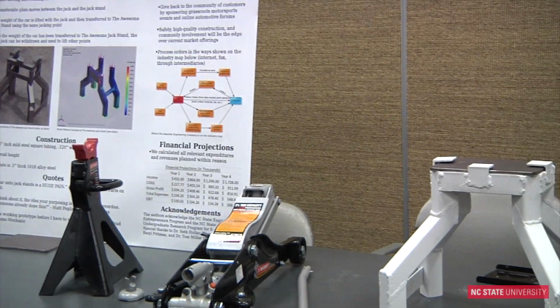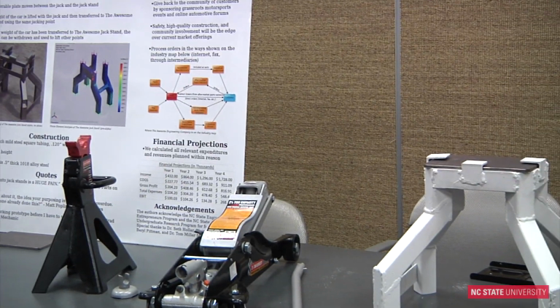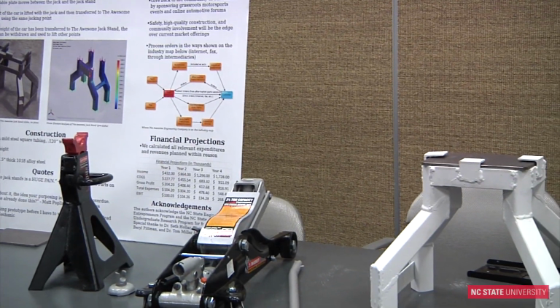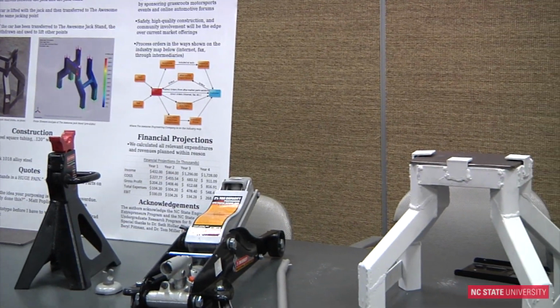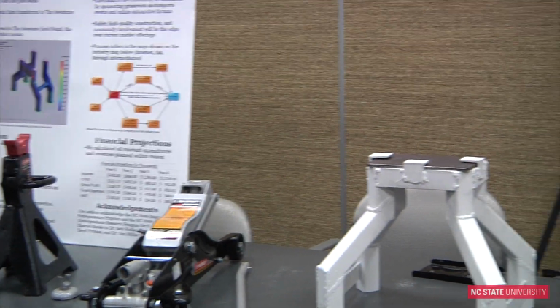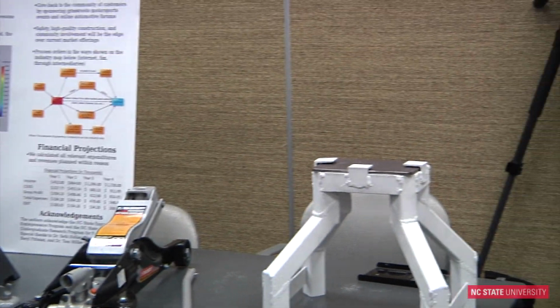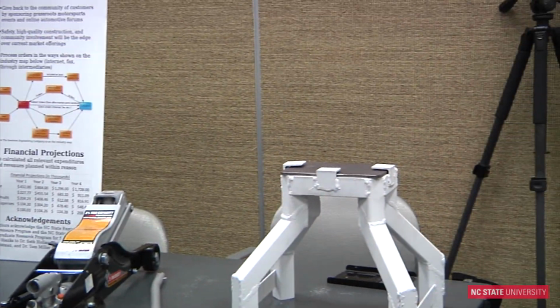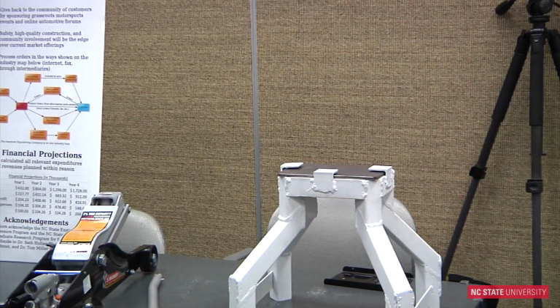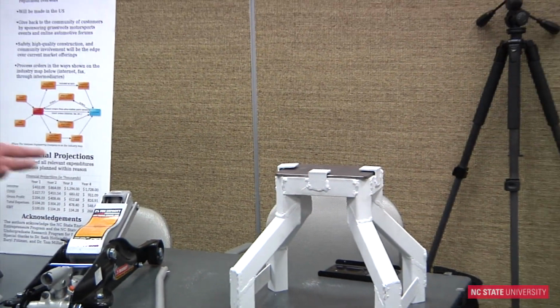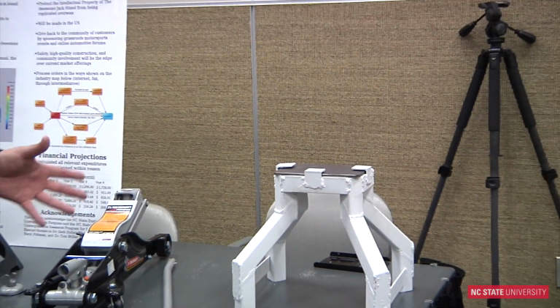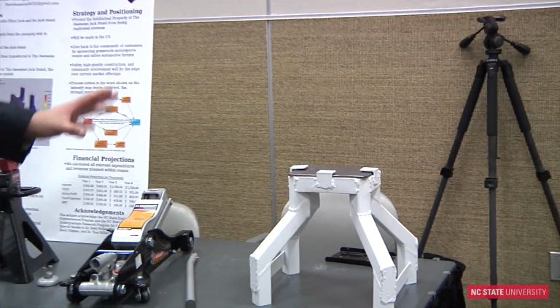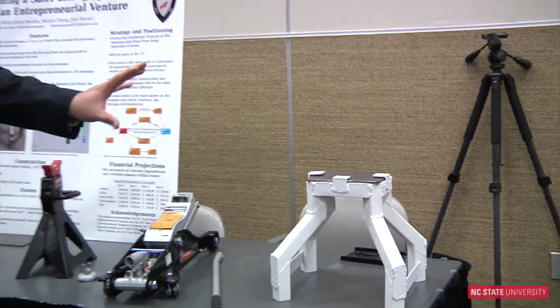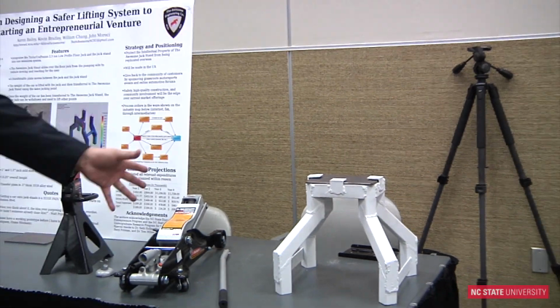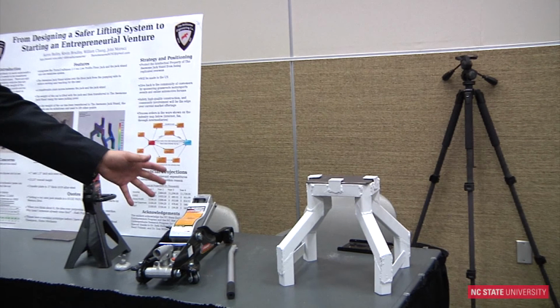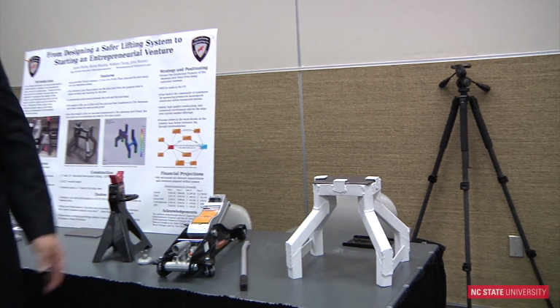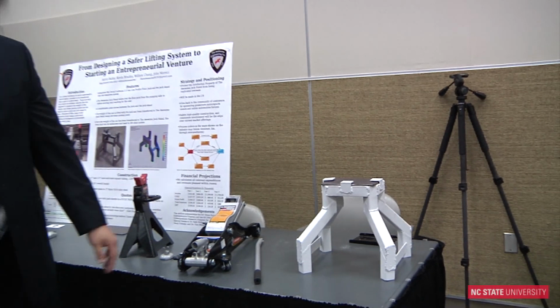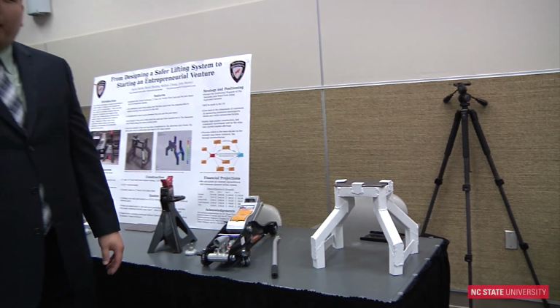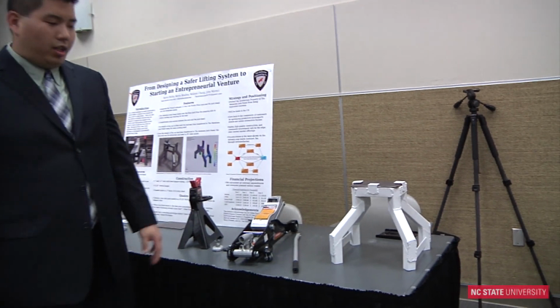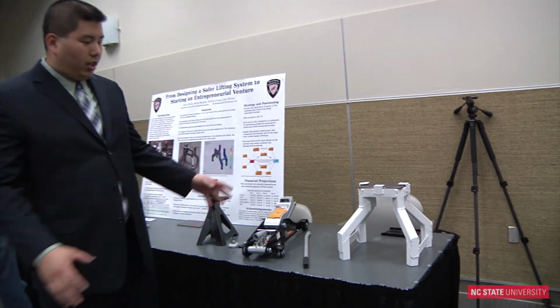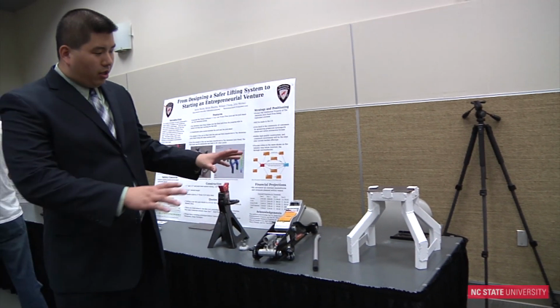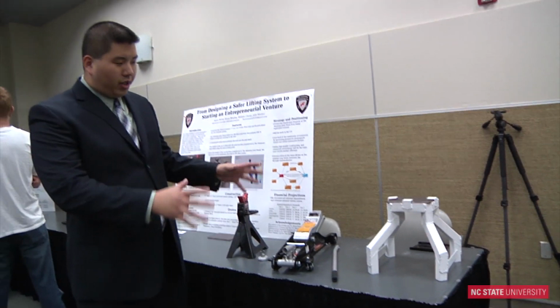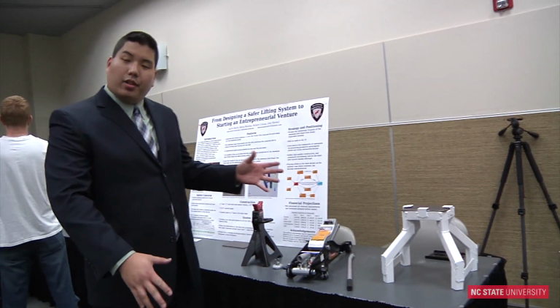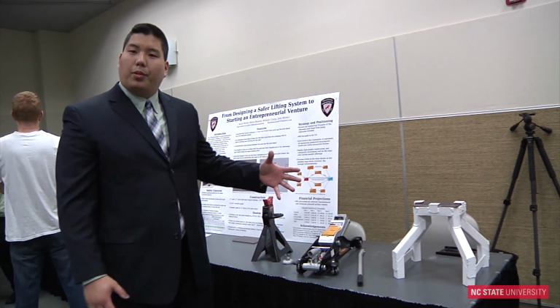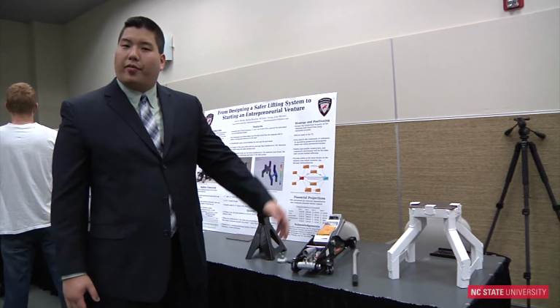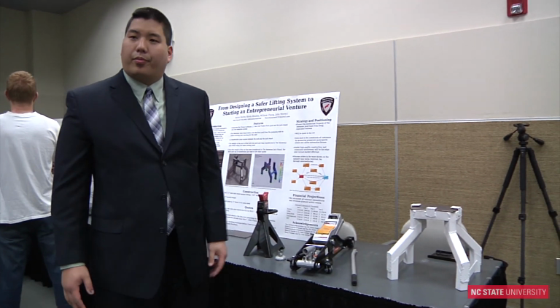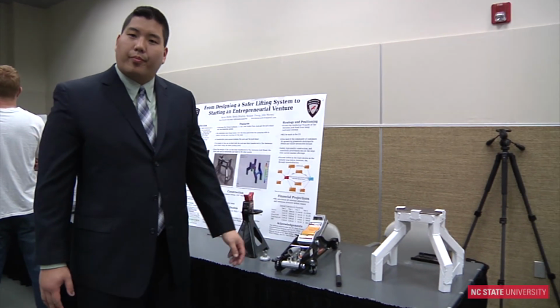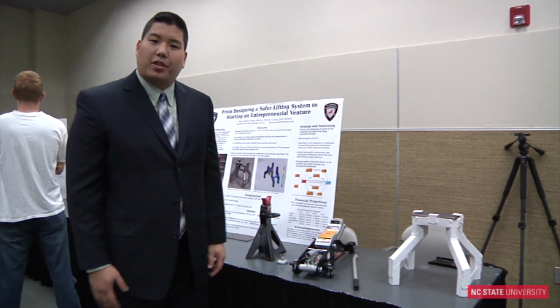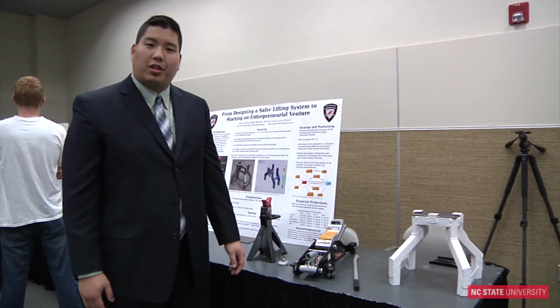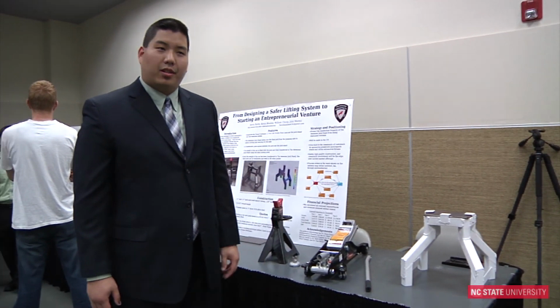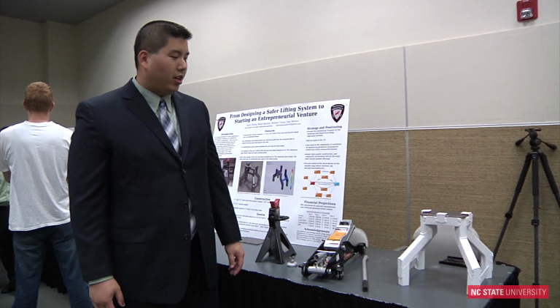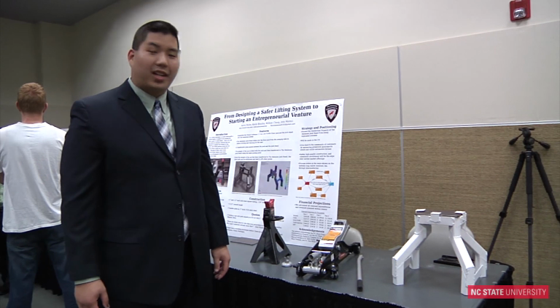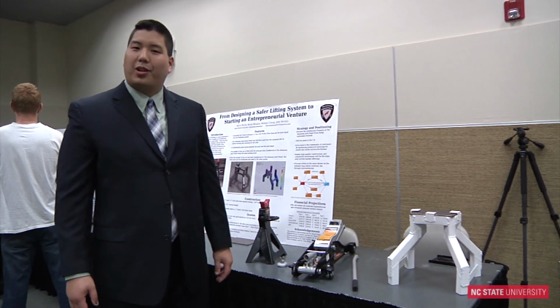Our next step is to get a provisional patent on this design and try to get the design streamlined for mass production and take it to market.